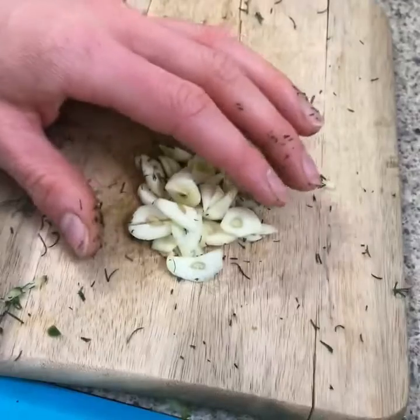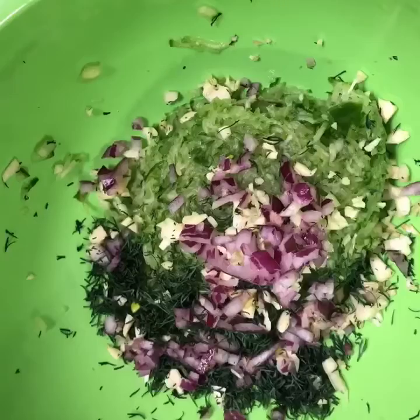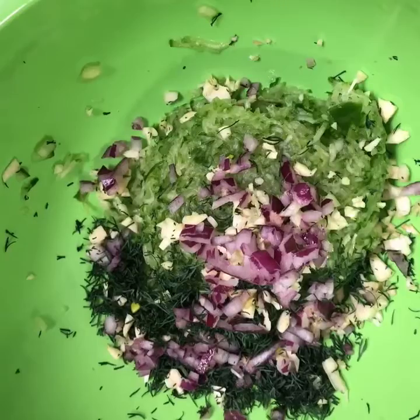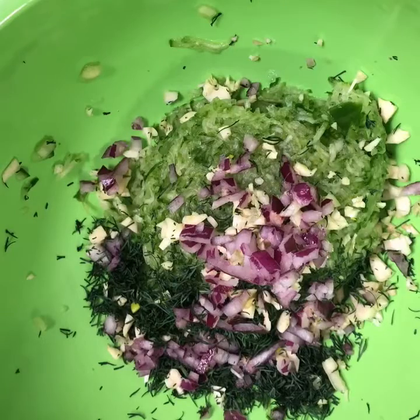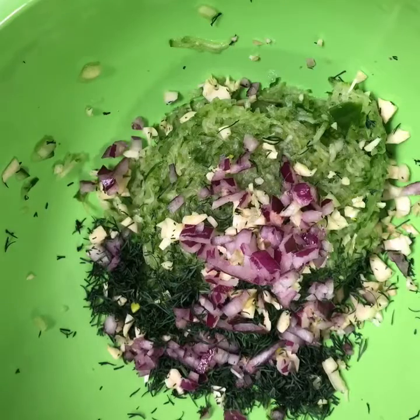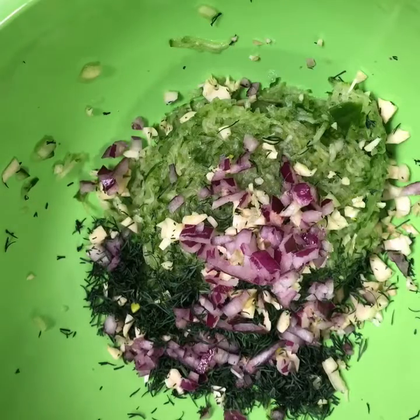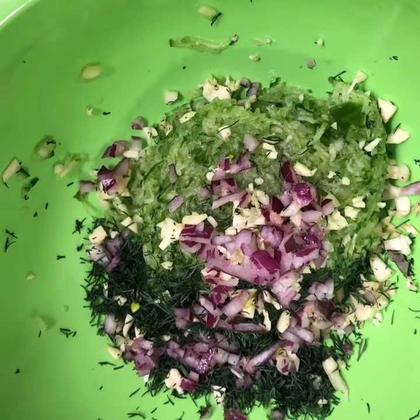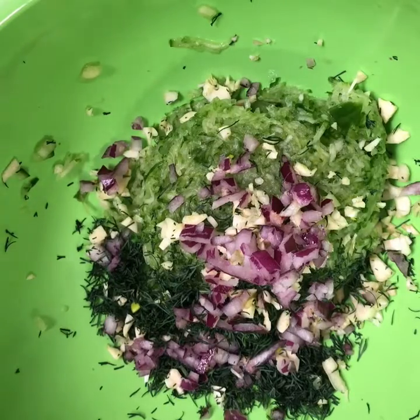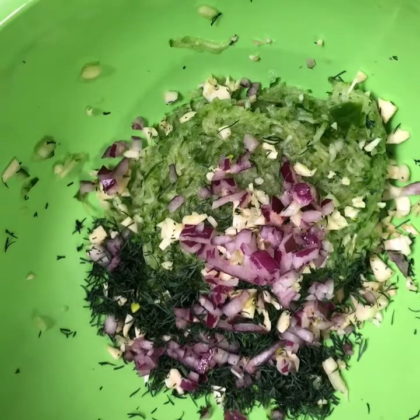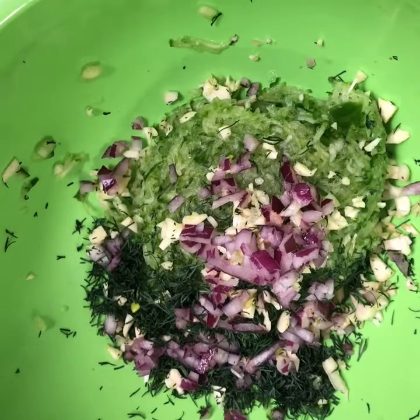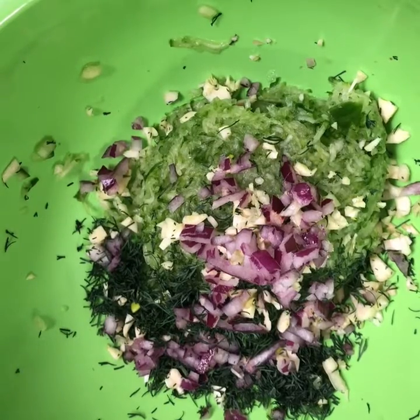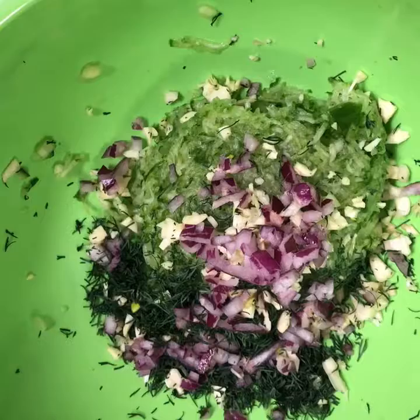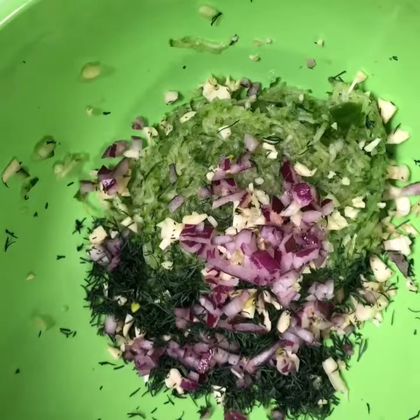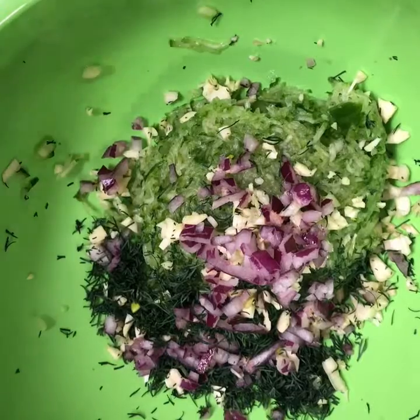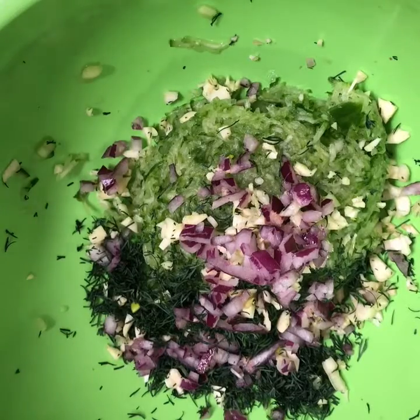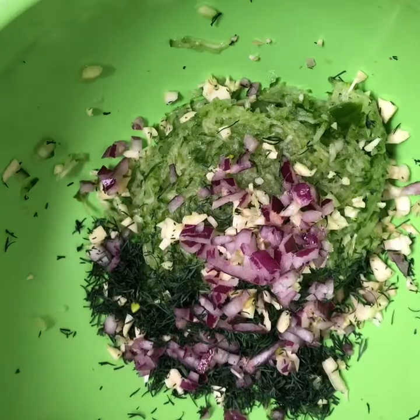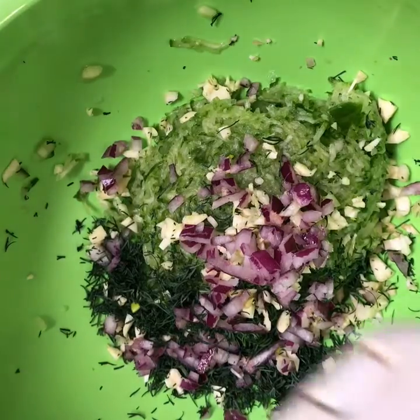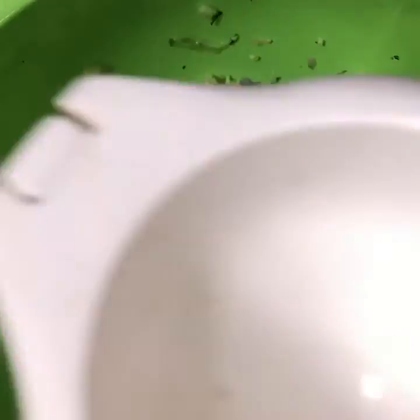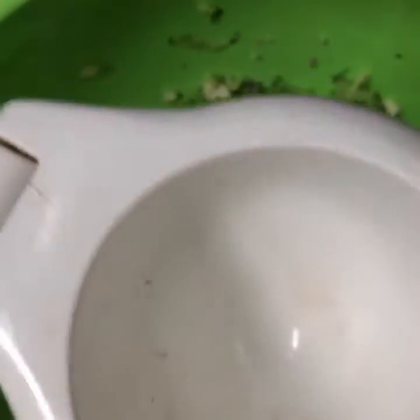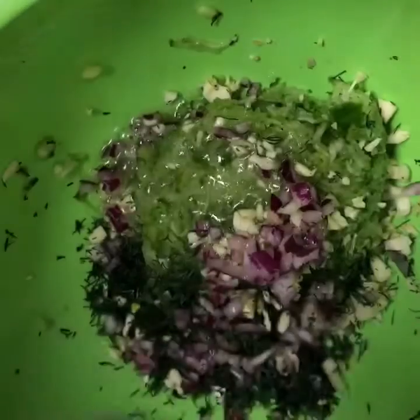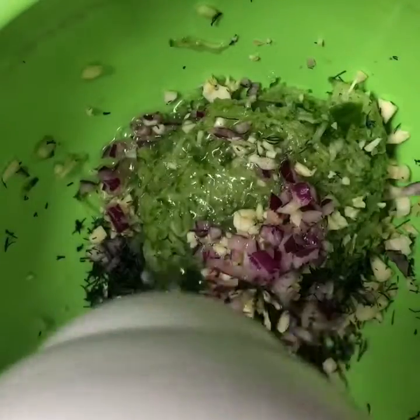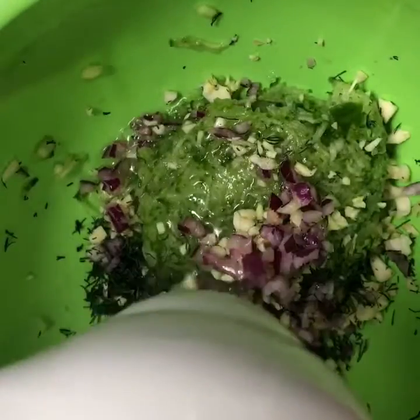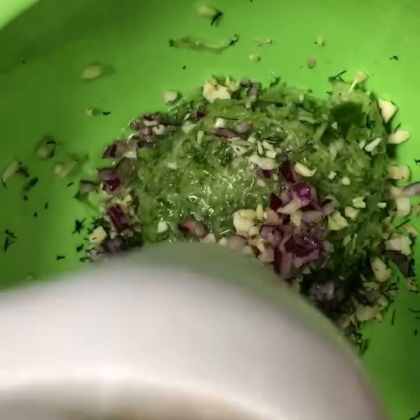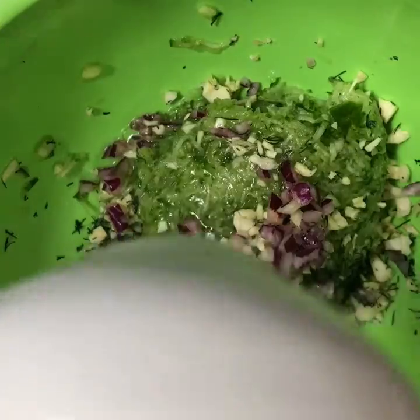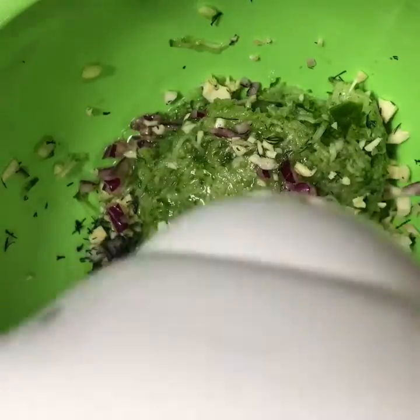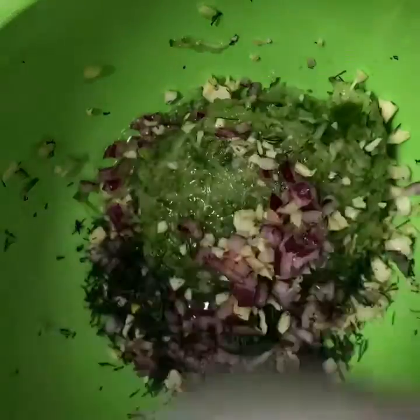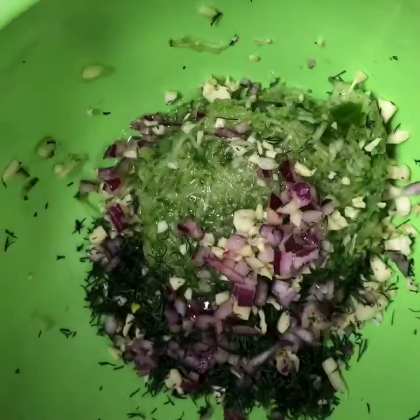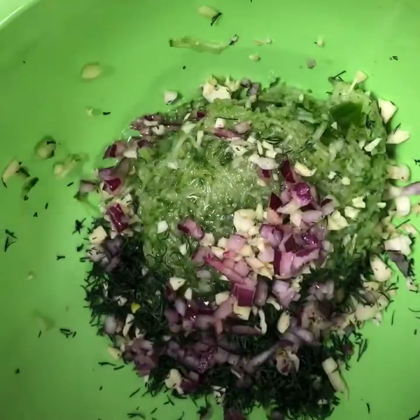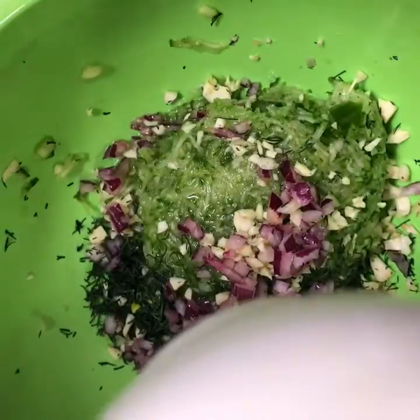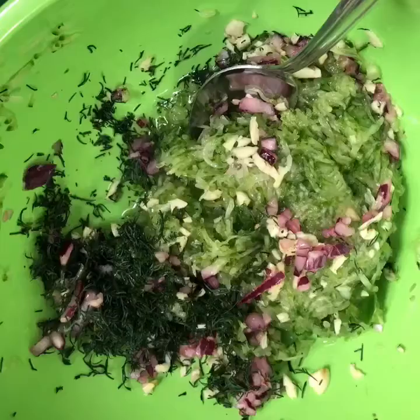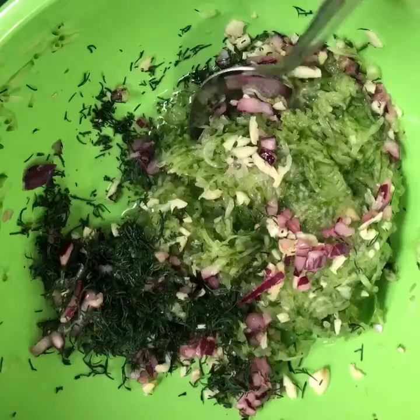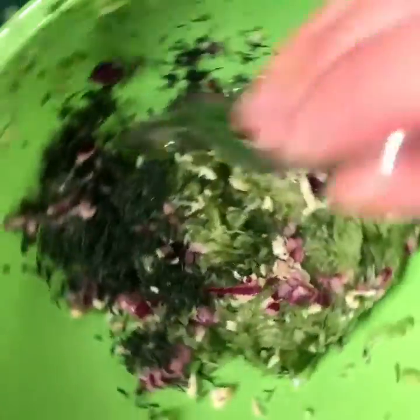Add the garlic, onion, and dill mix to the shredded cucumber, and squeeze in some fresh lemon juice from one full lemon. Mix it all up.